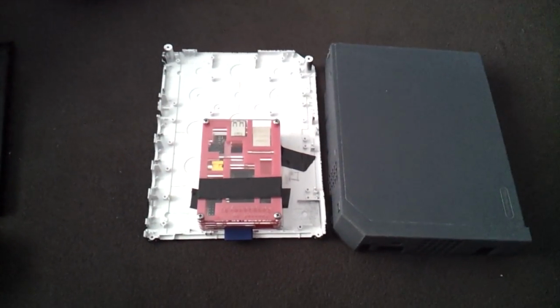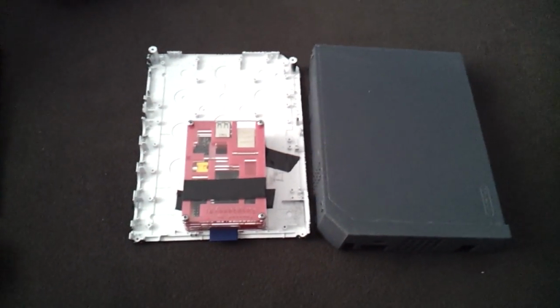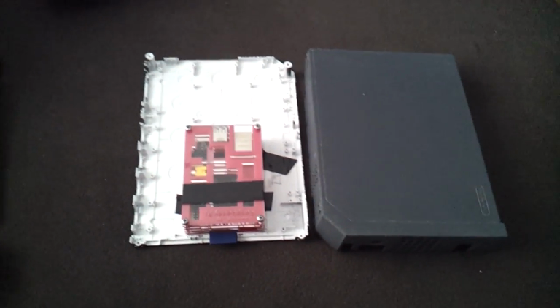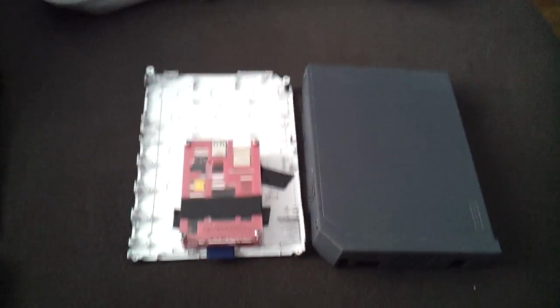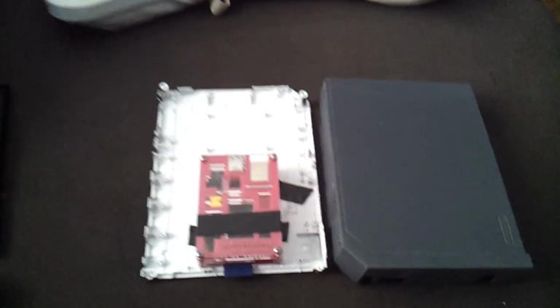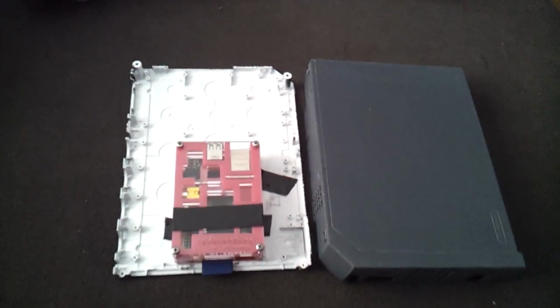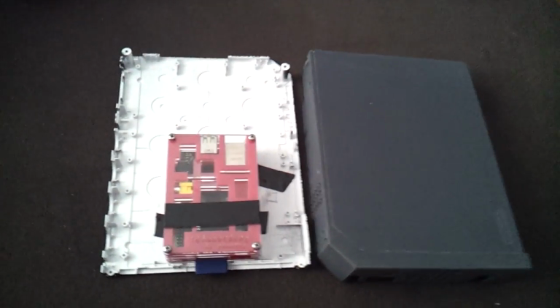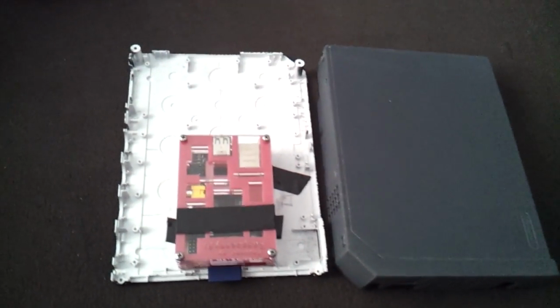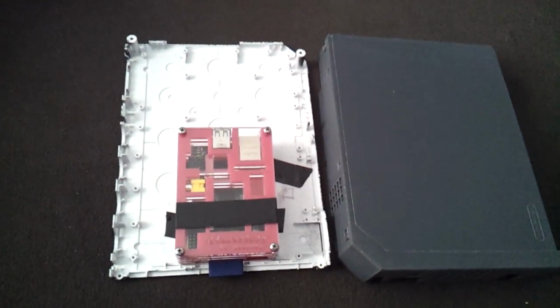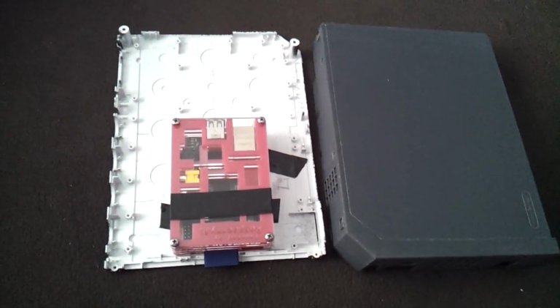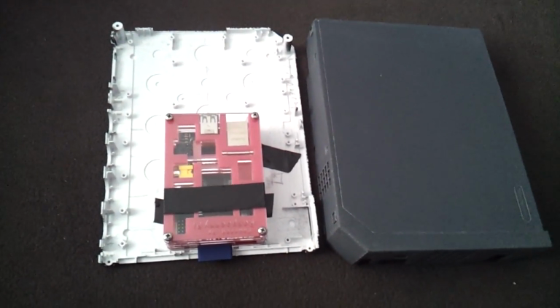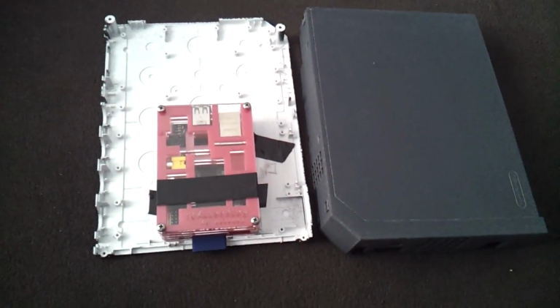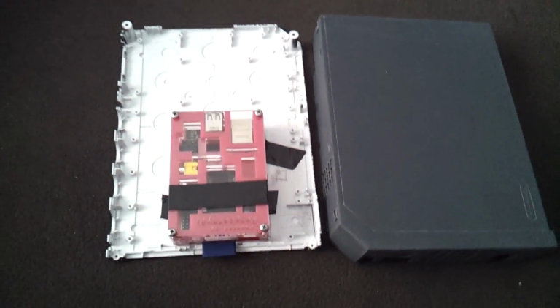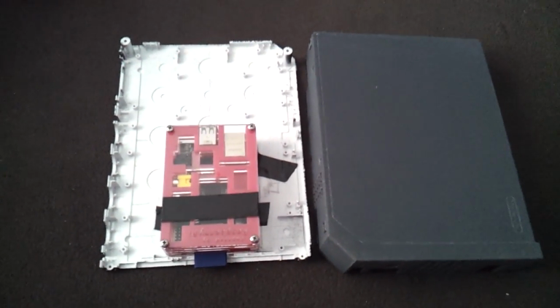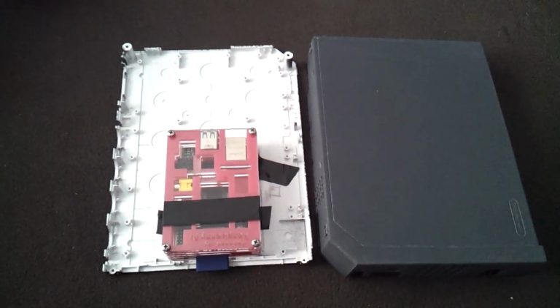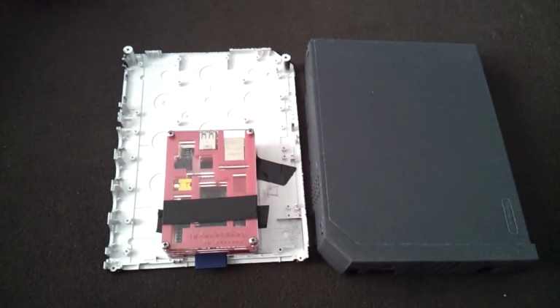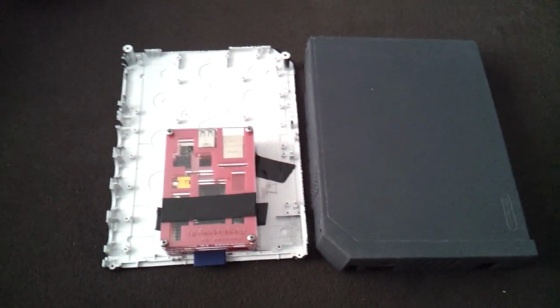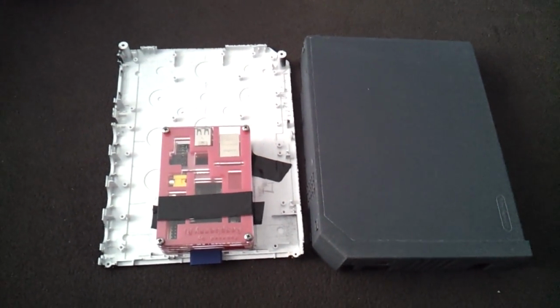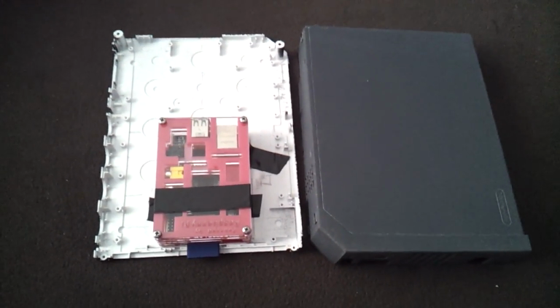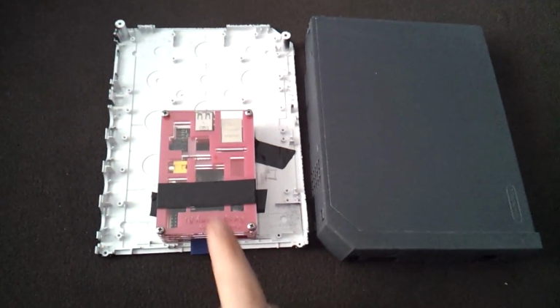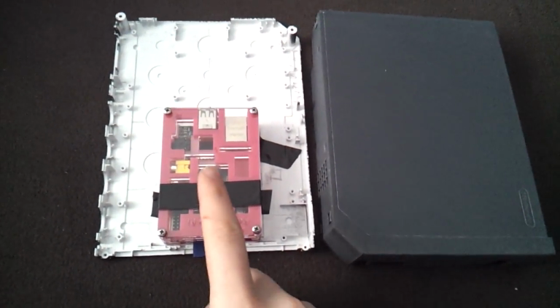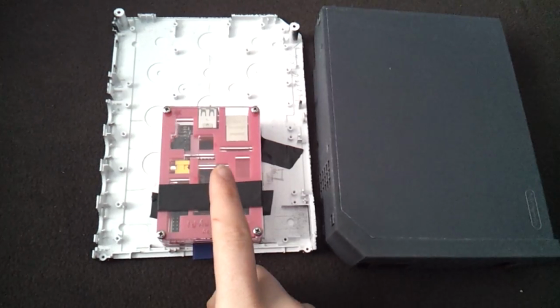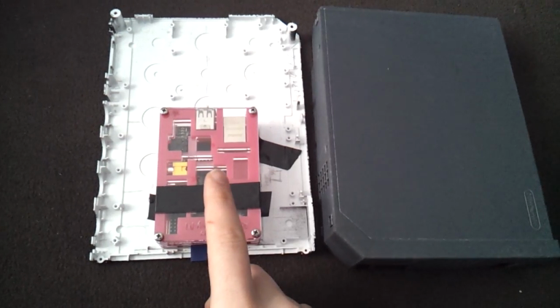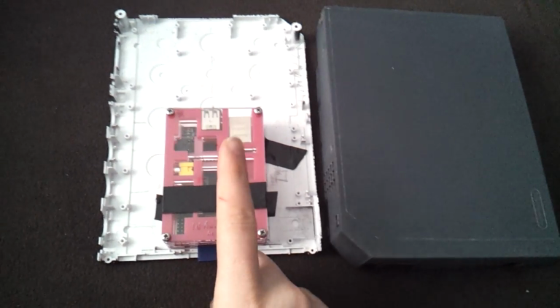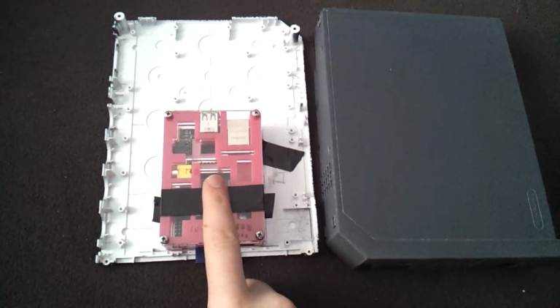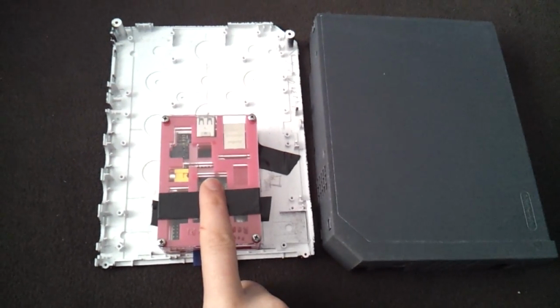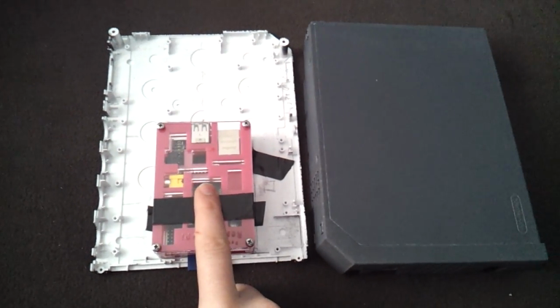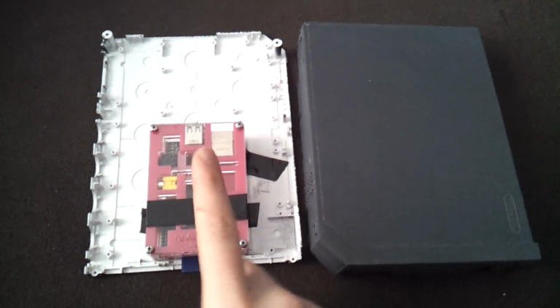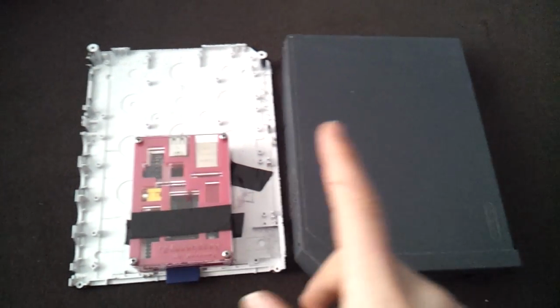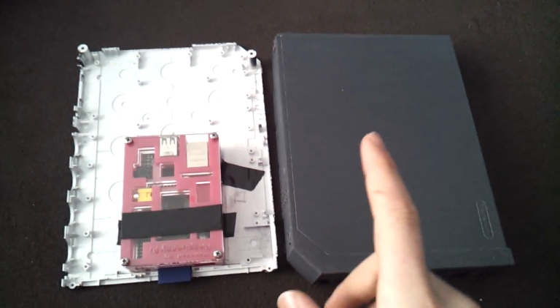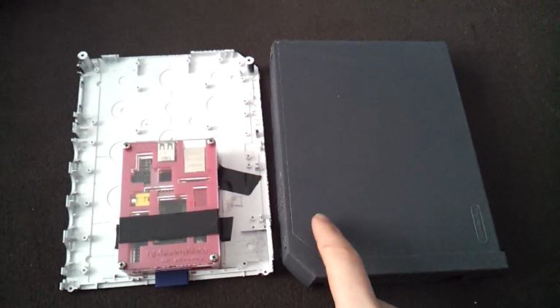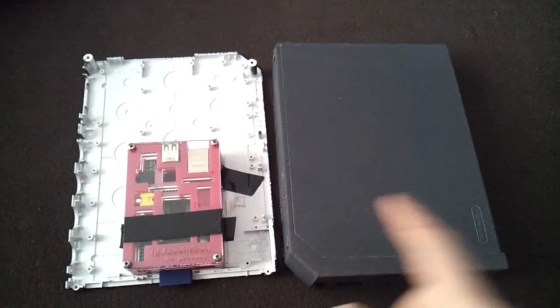Hey everyone, I'm going to make this a quick video update from my first video, where I explained my idea of putting a Raspberry Pi inside of a Wii case.